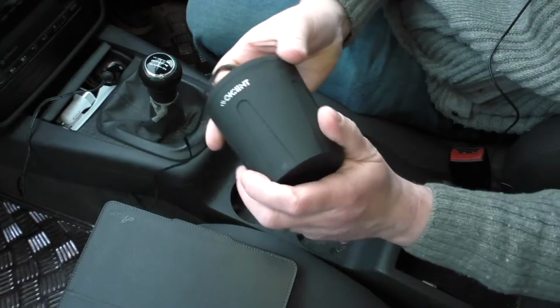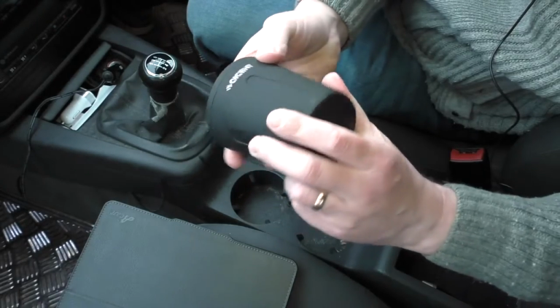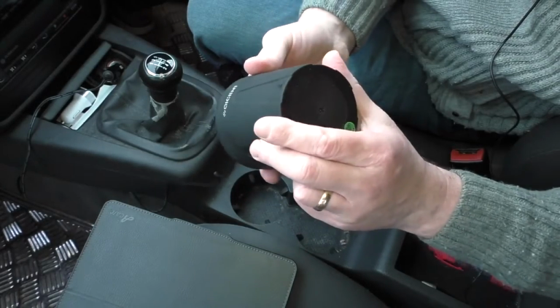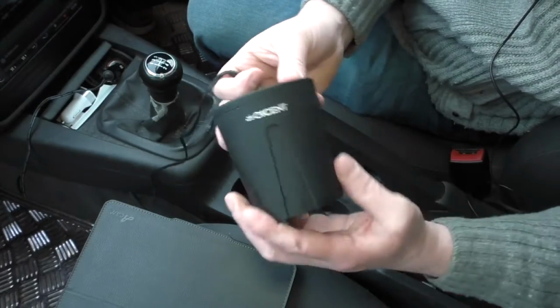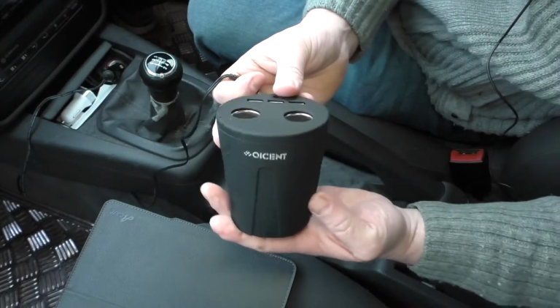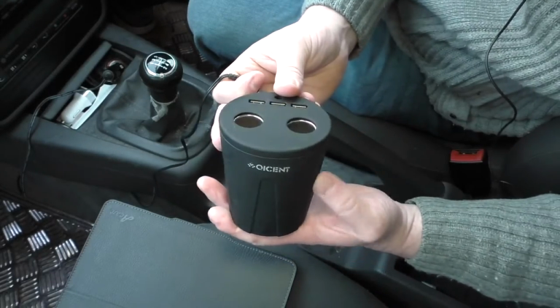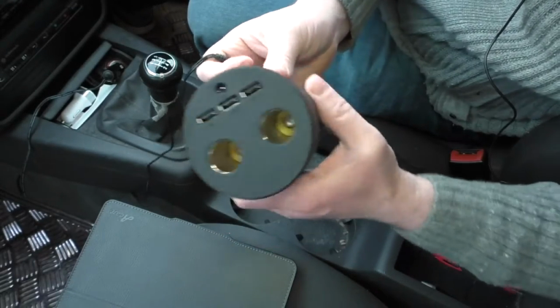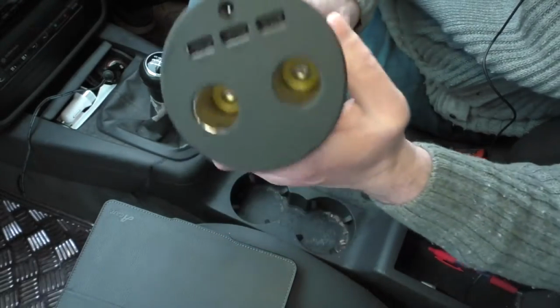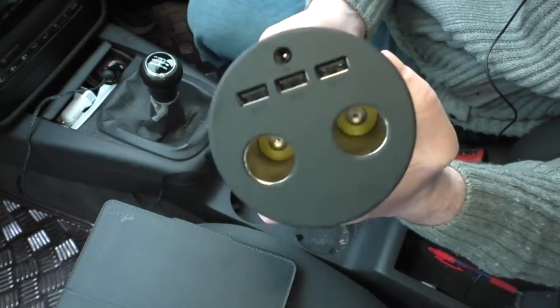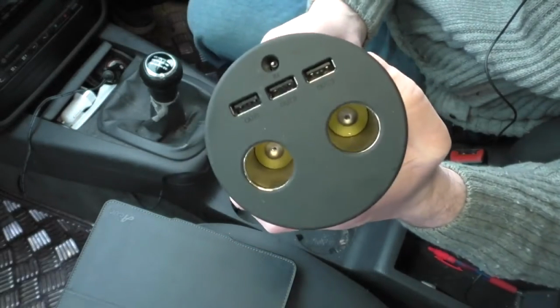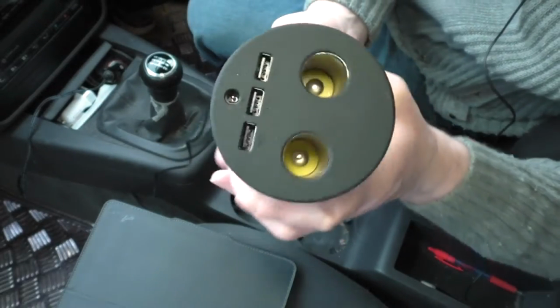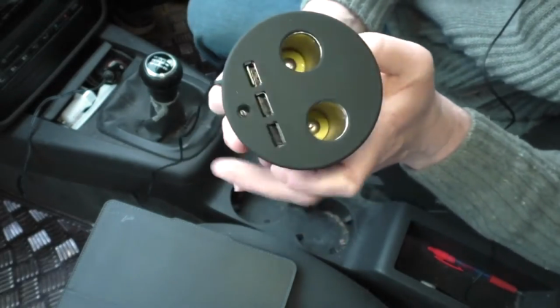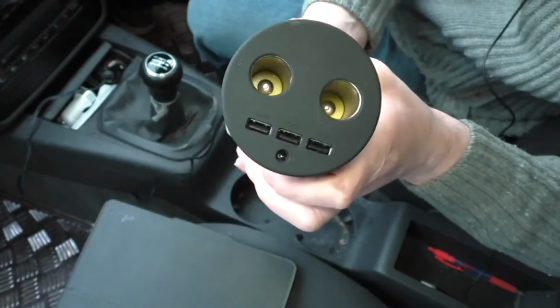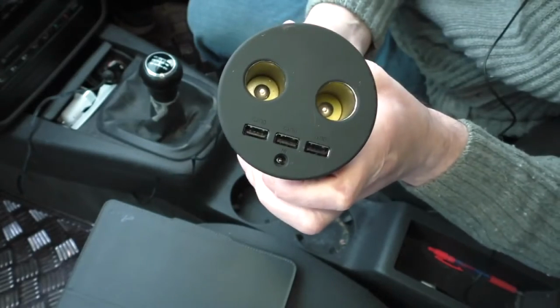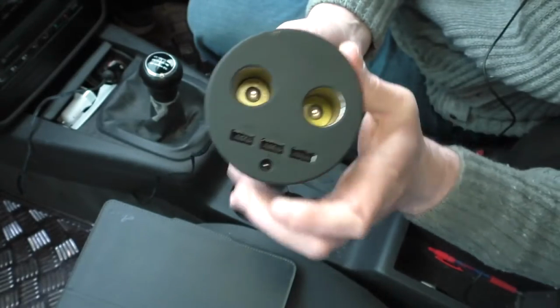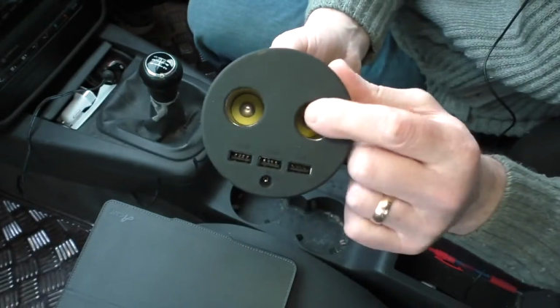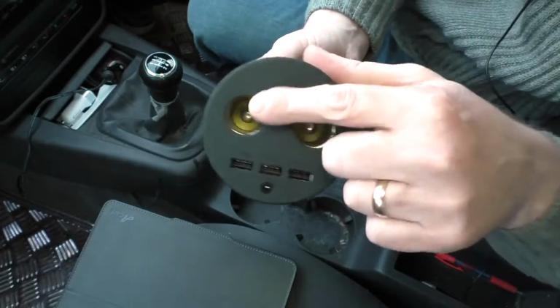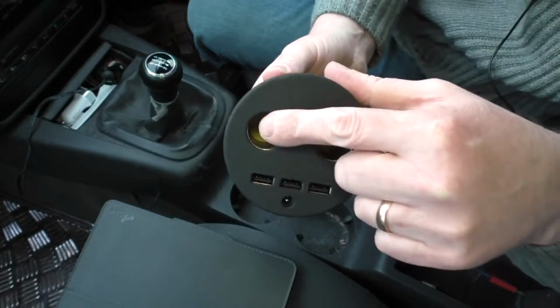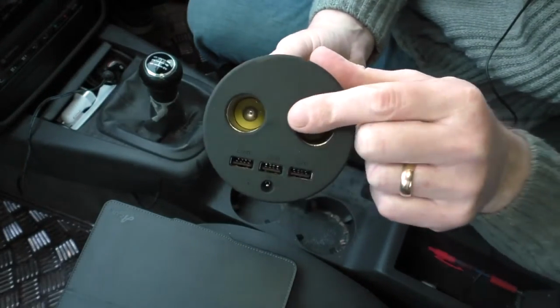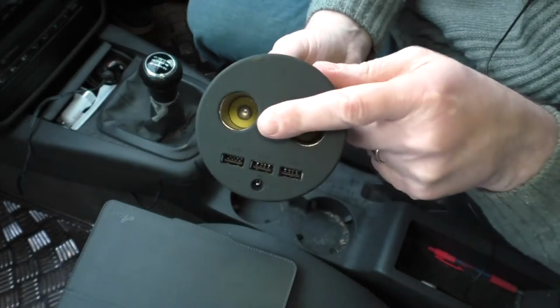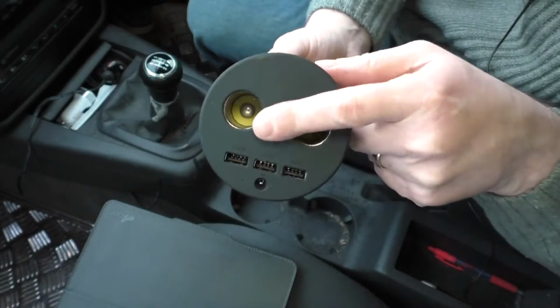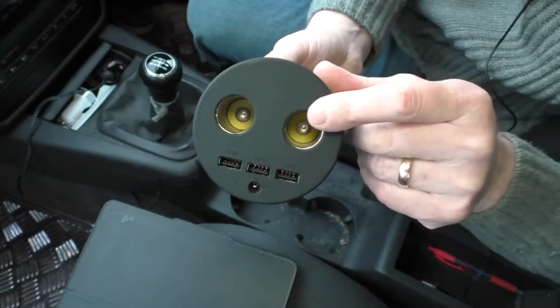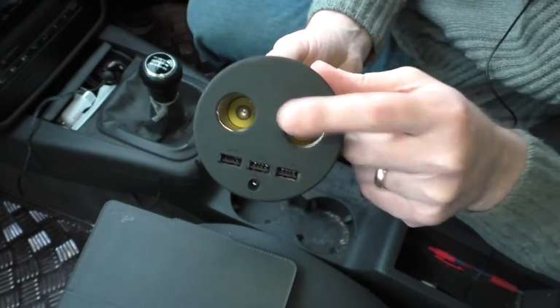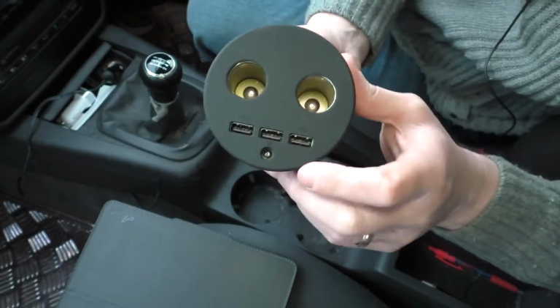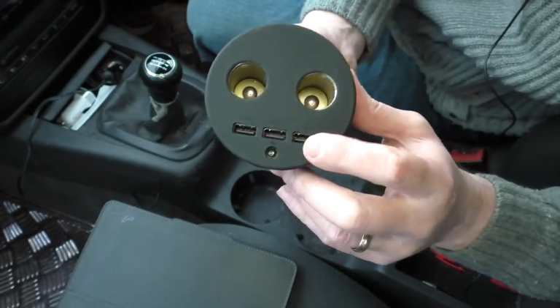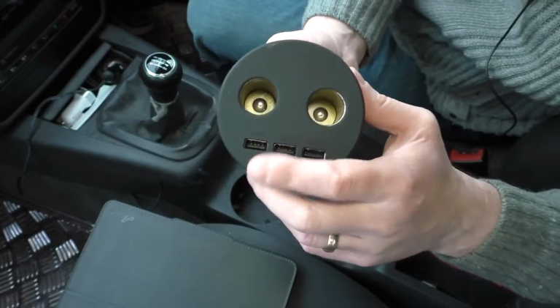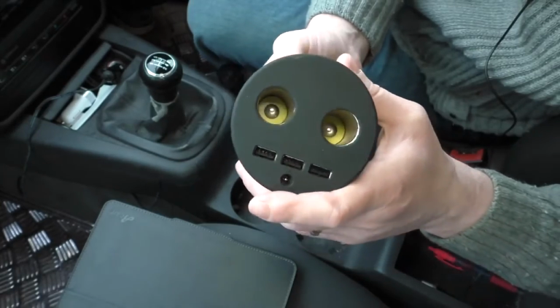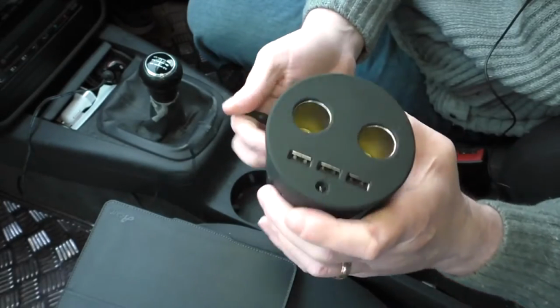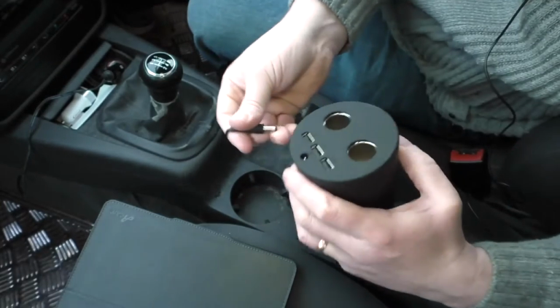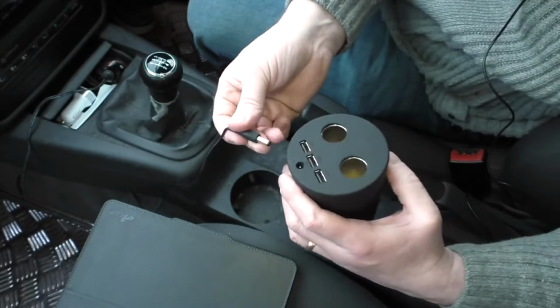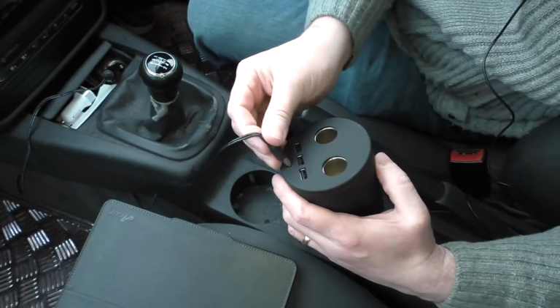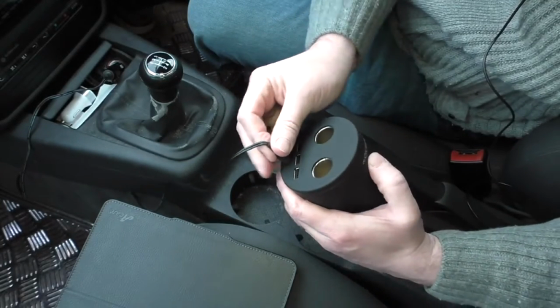You can see that we've got all these ports on here — two of the old cigarette lighter ports and three USBs. If I plug that in...